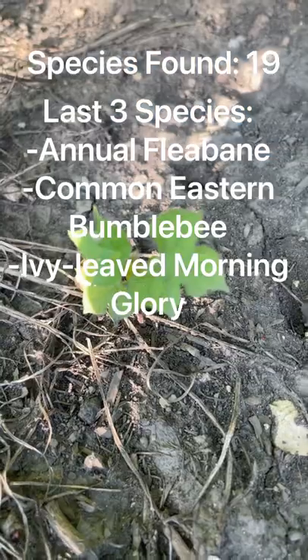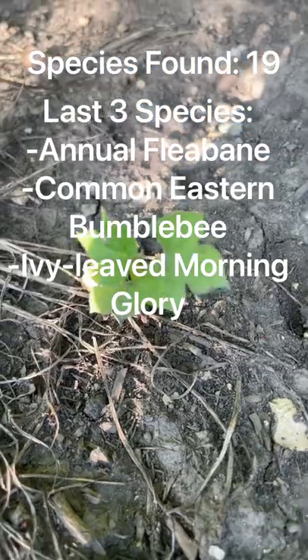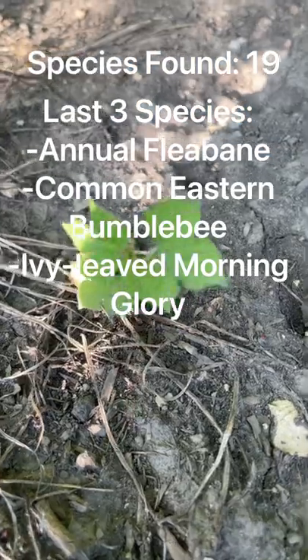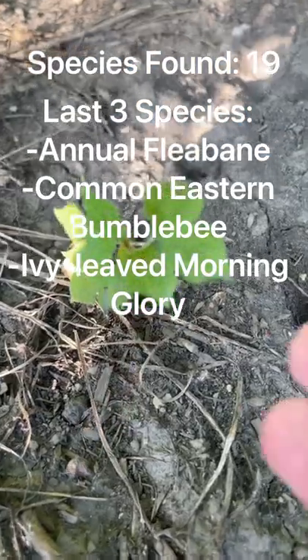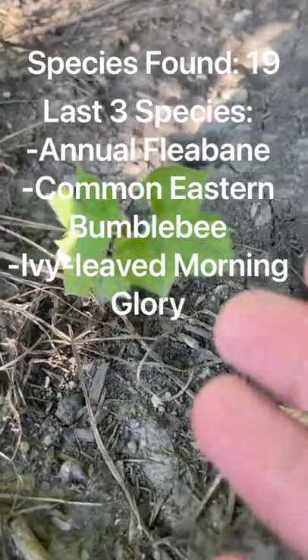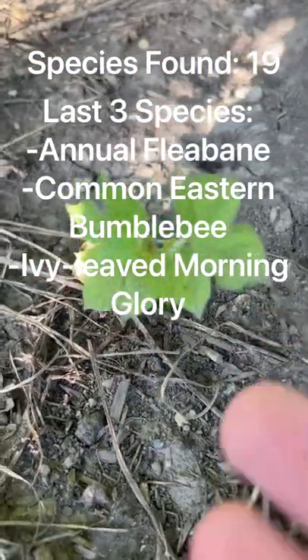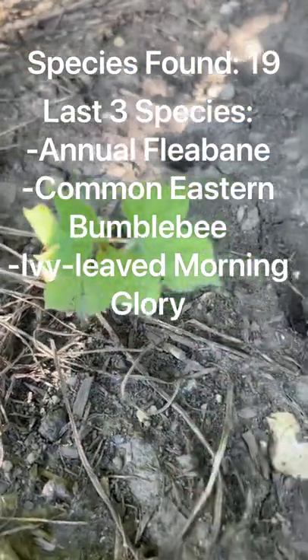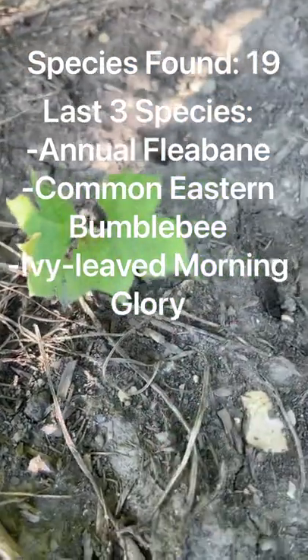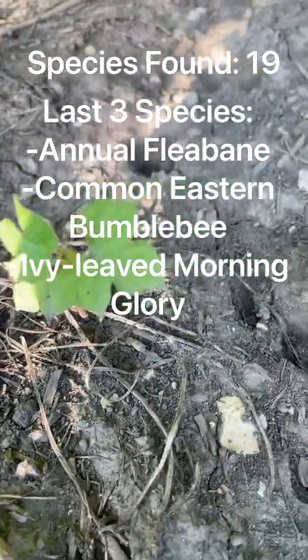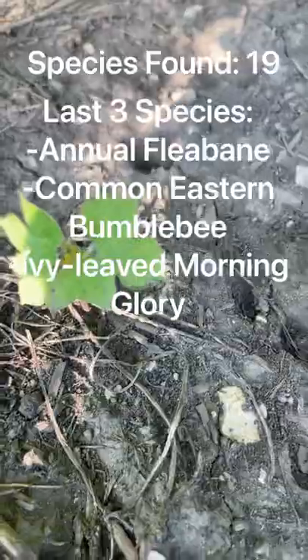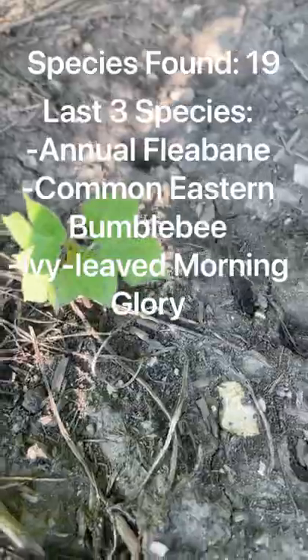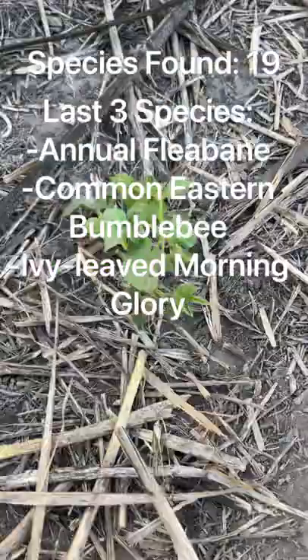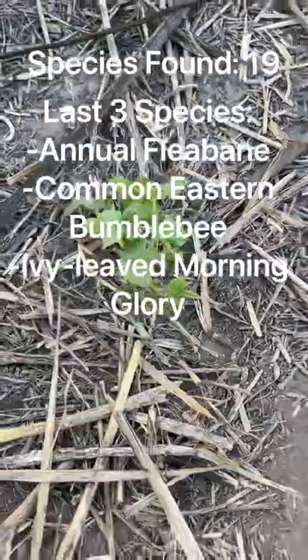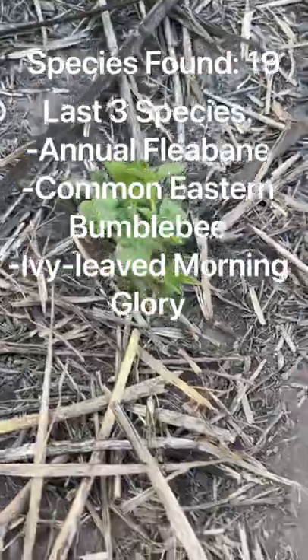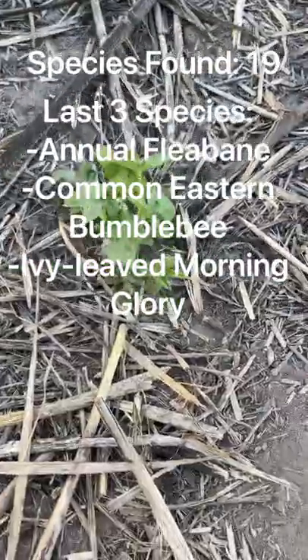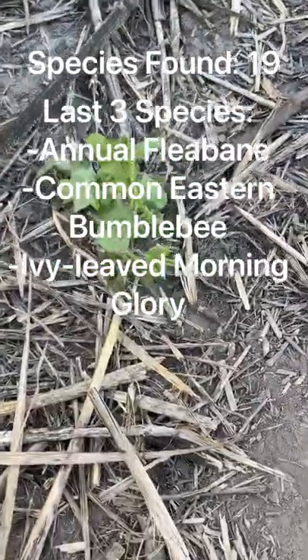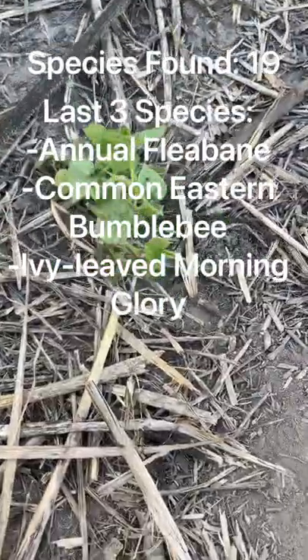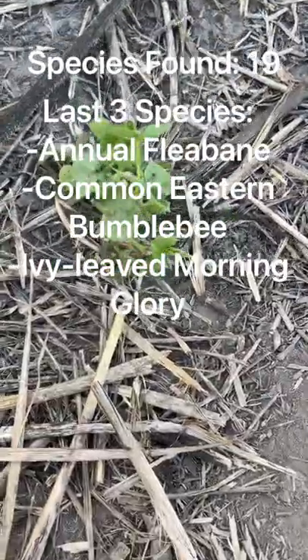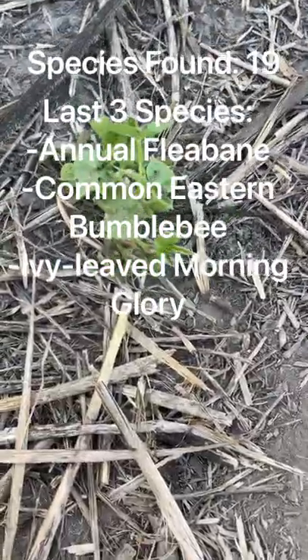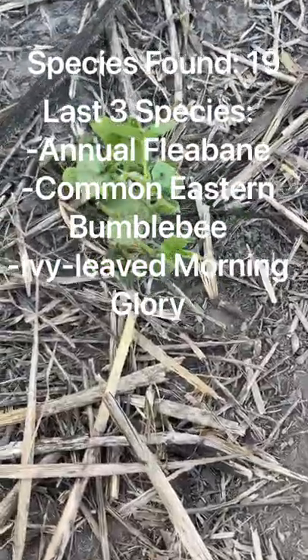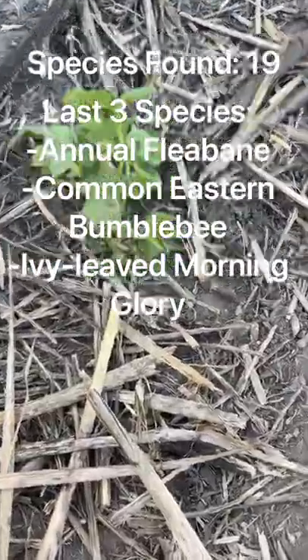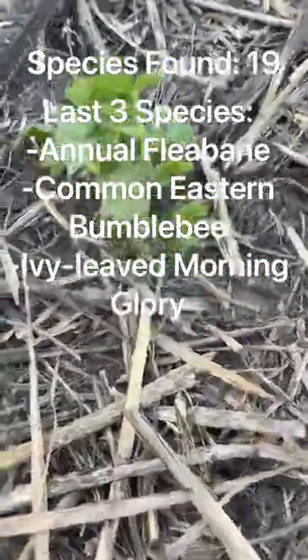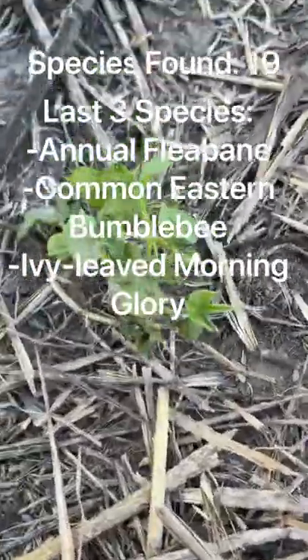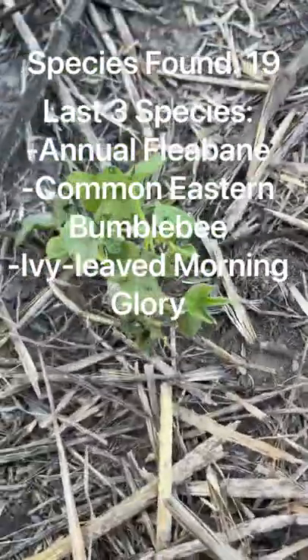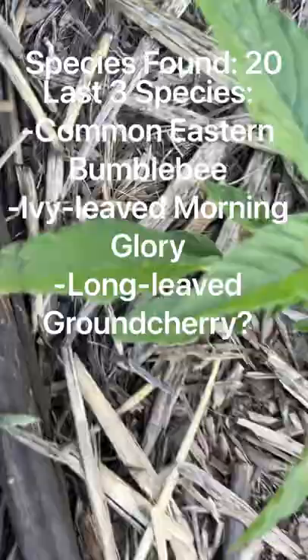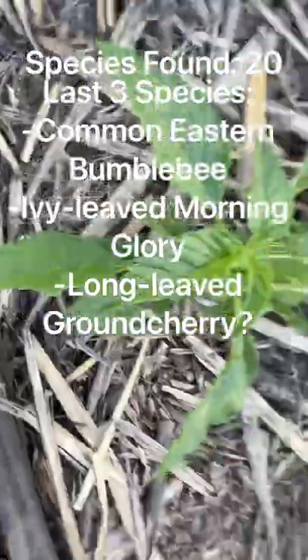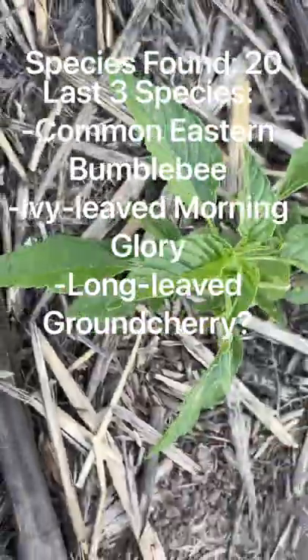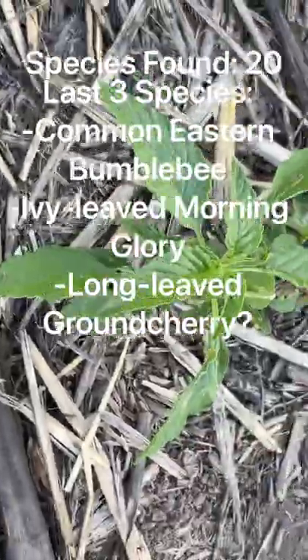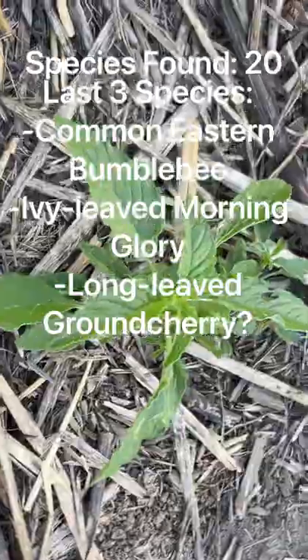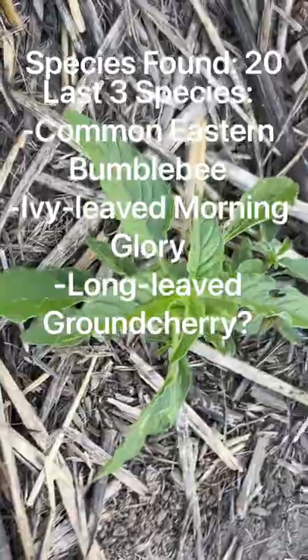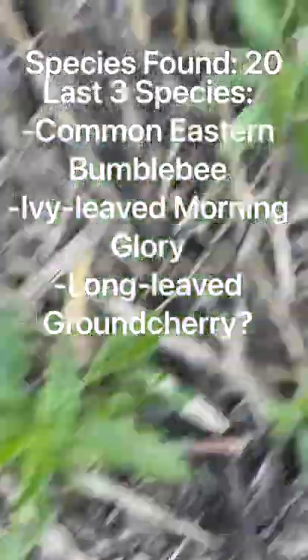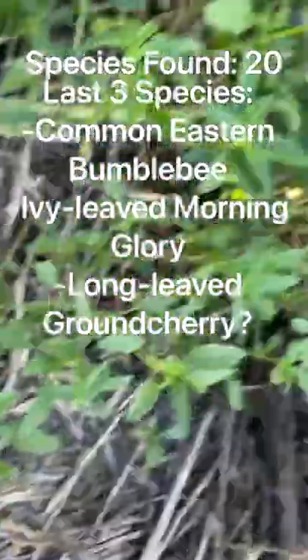We even have some ivy-leaved morning glory. I happen to find an ivy-leaved morning glory over here as well. So many different kinds of amaranths.